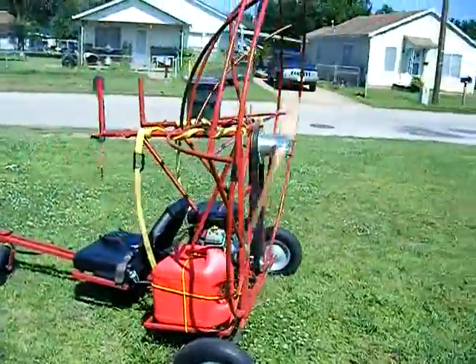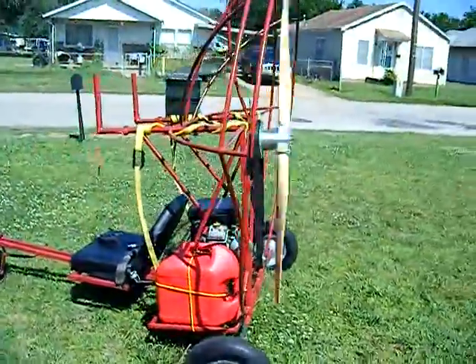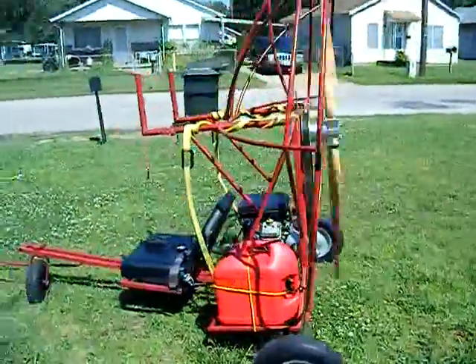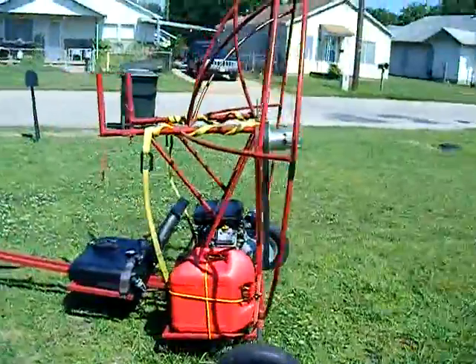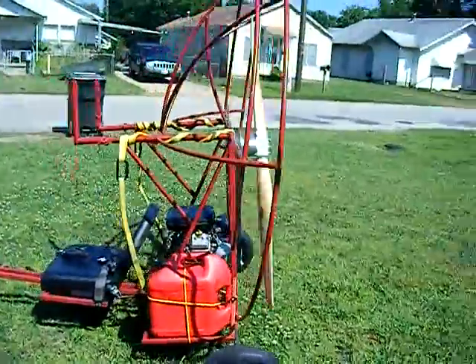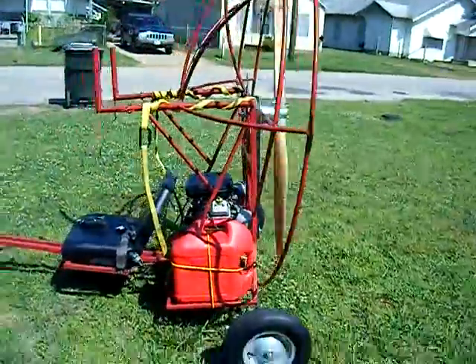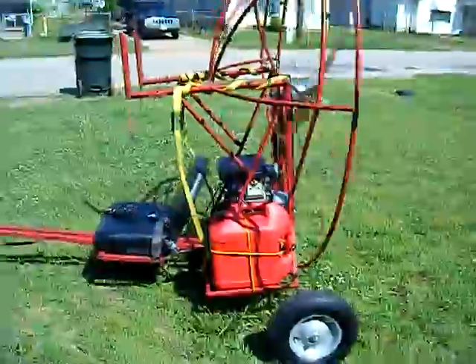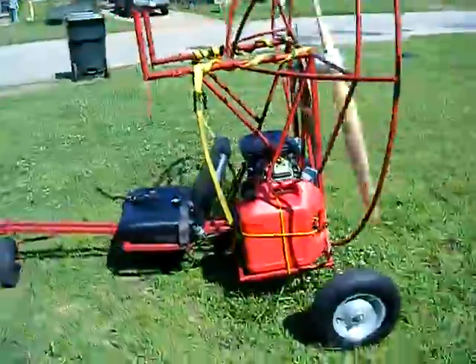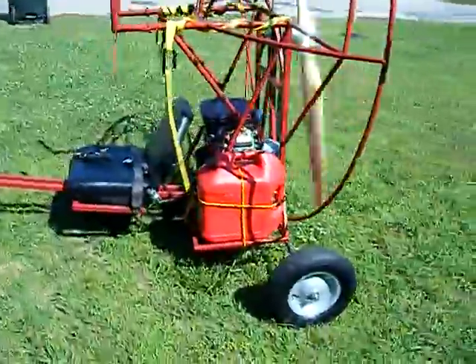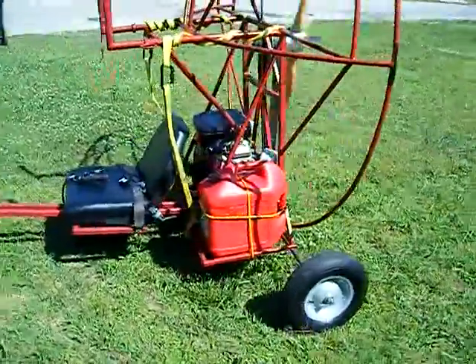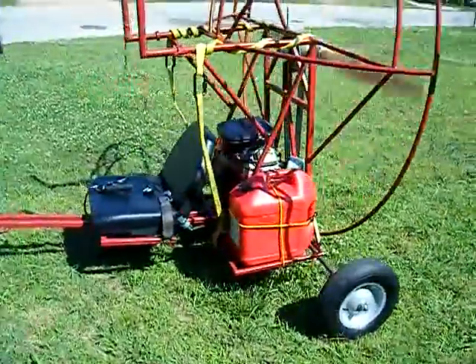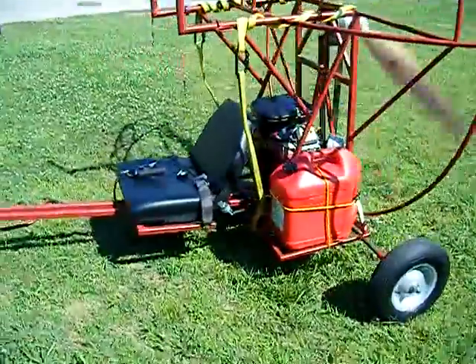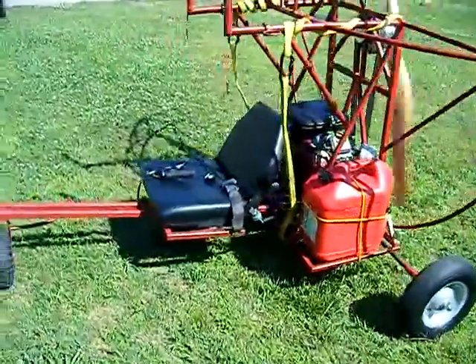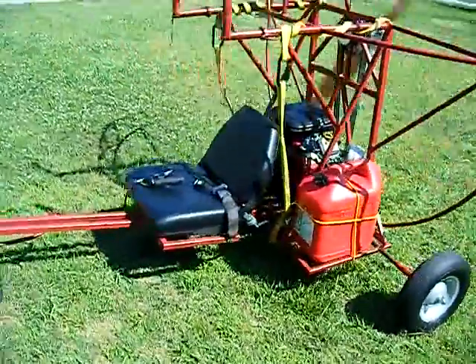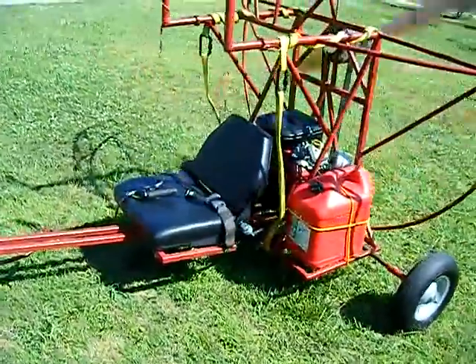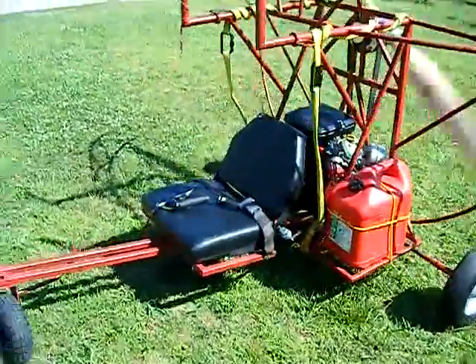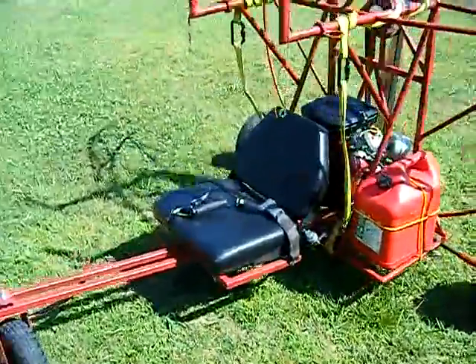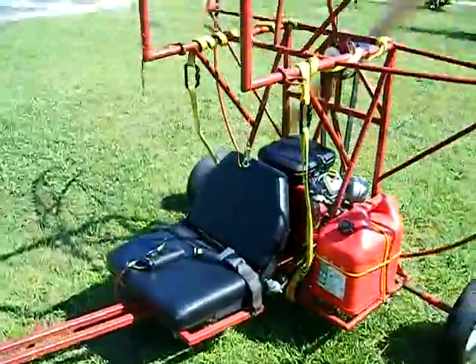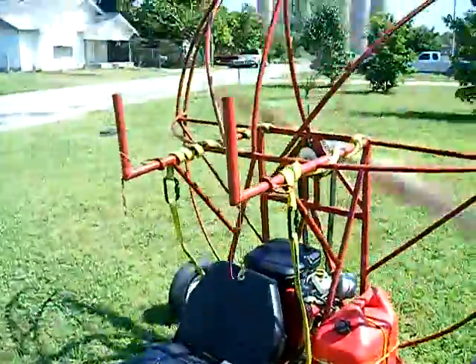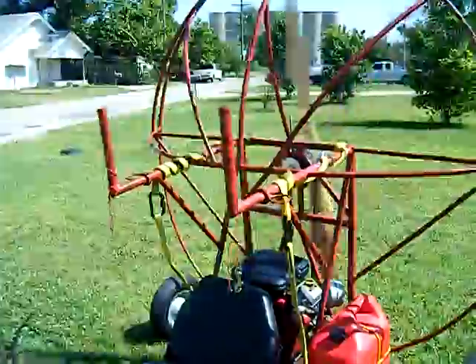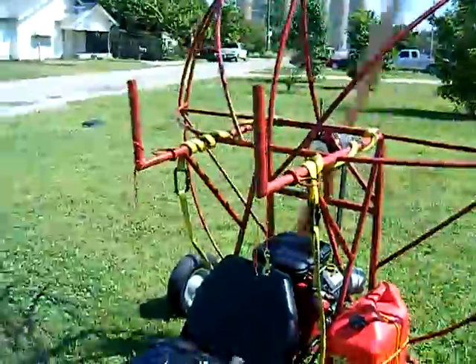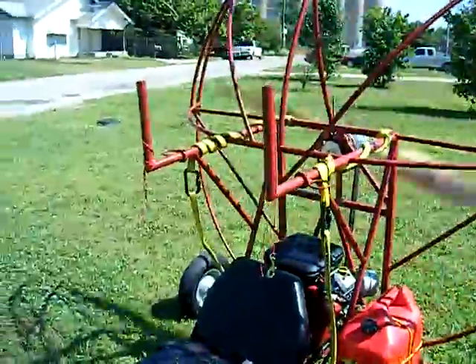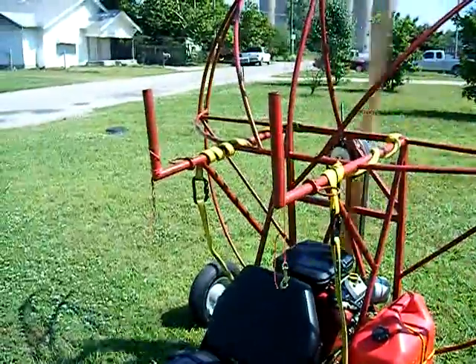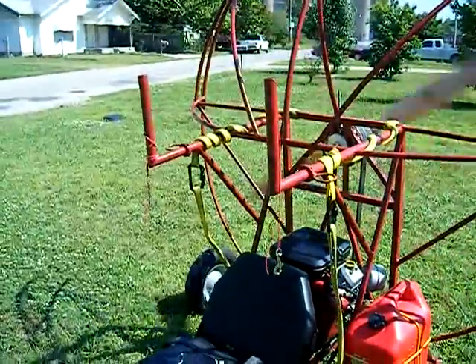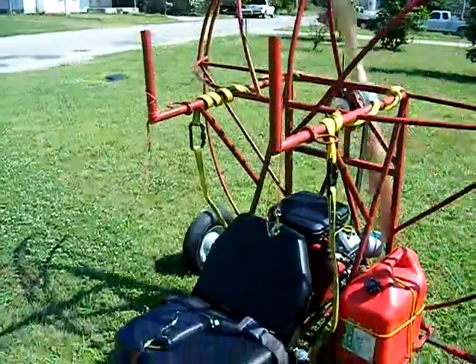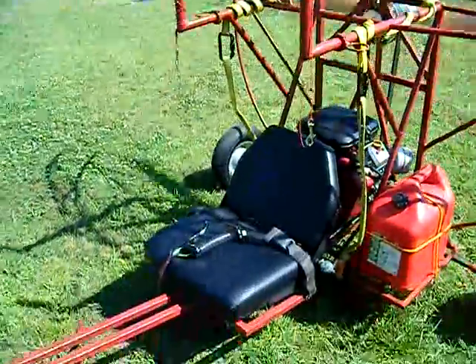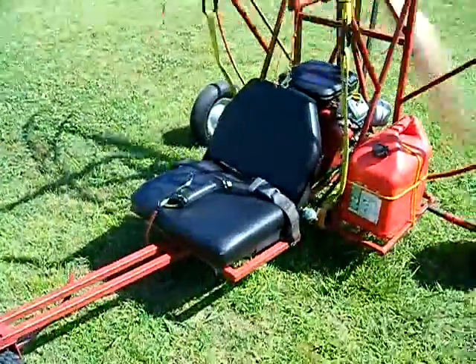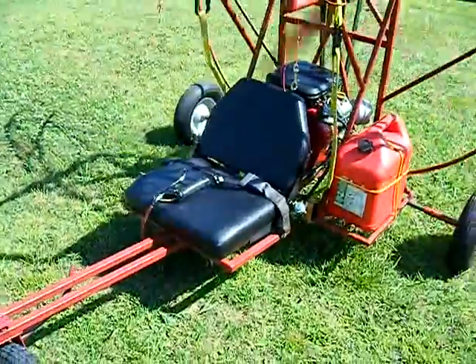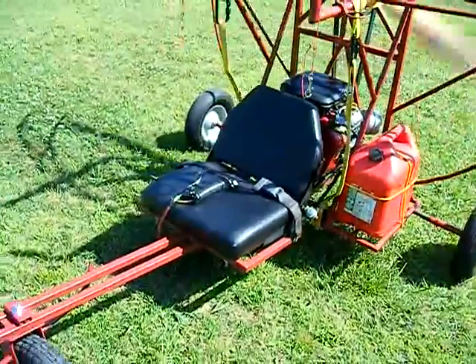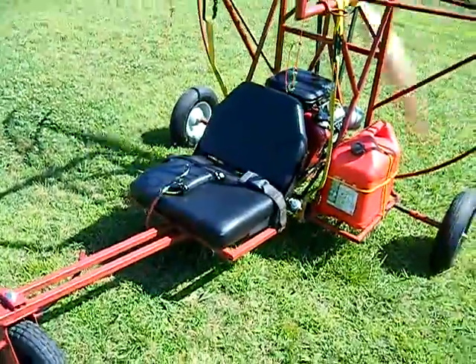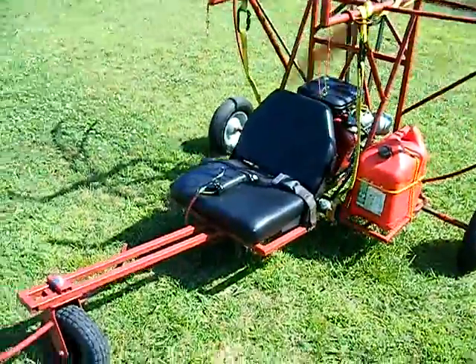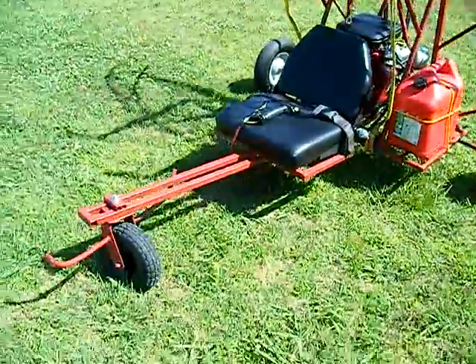64-inch 2-blade prop. 5-gallon gas can. Got ASS on there. Lap belt.